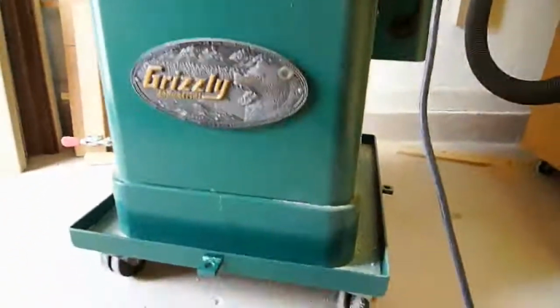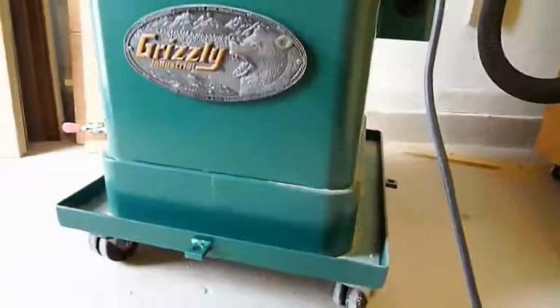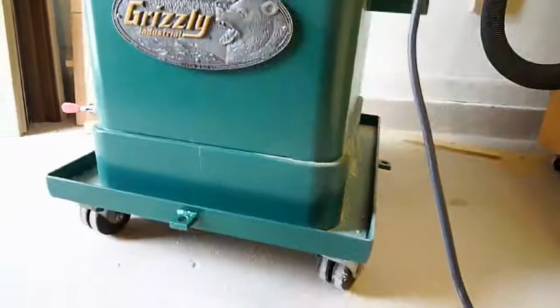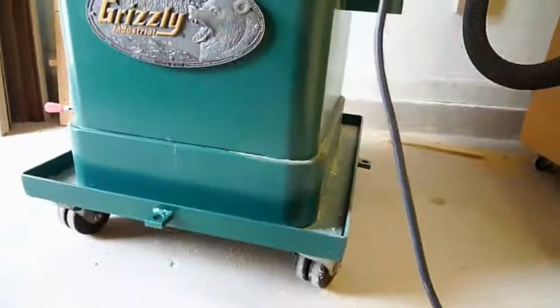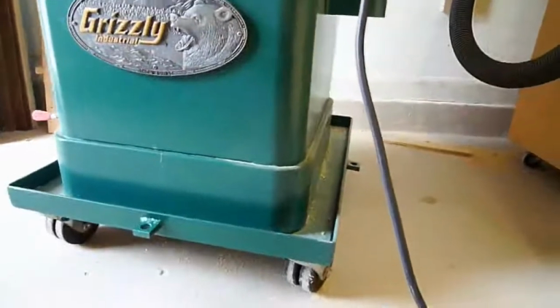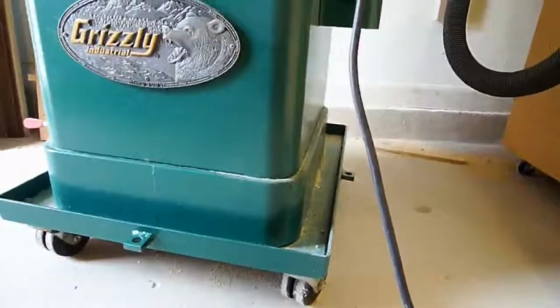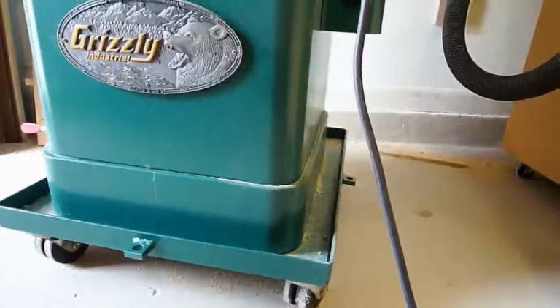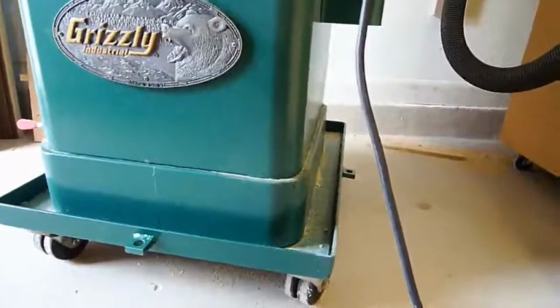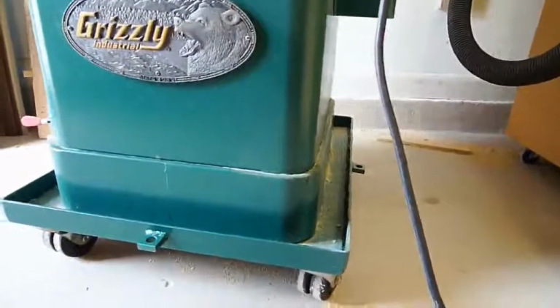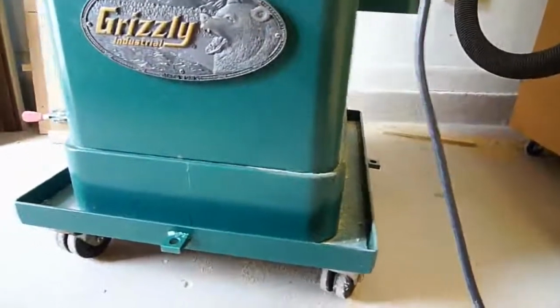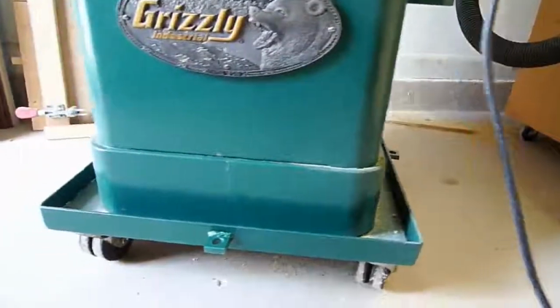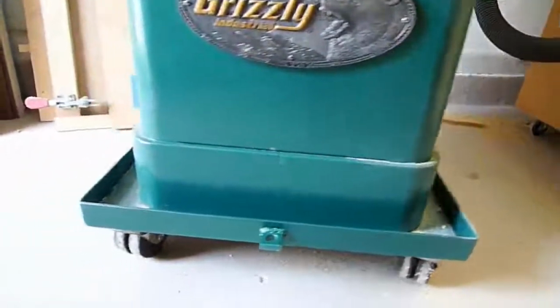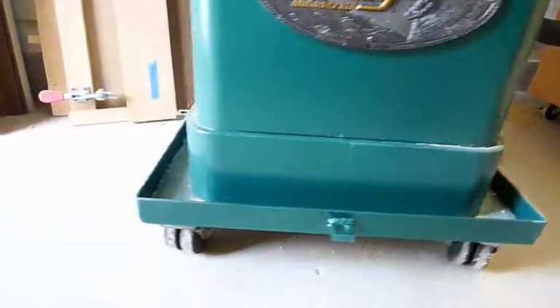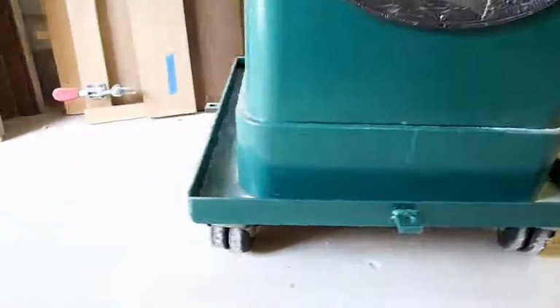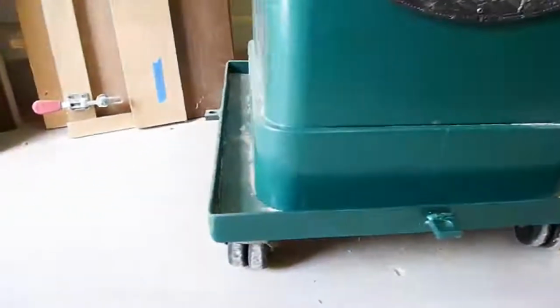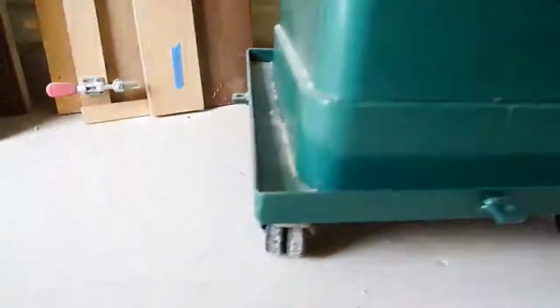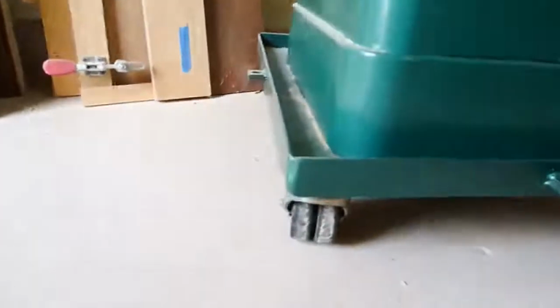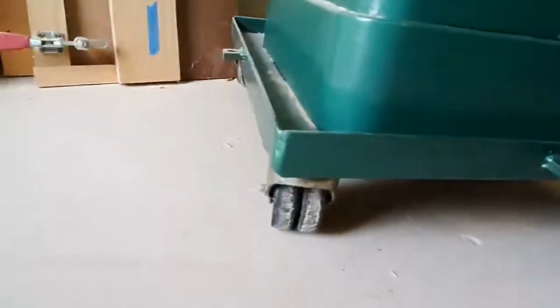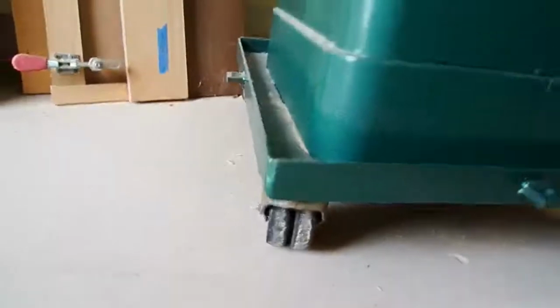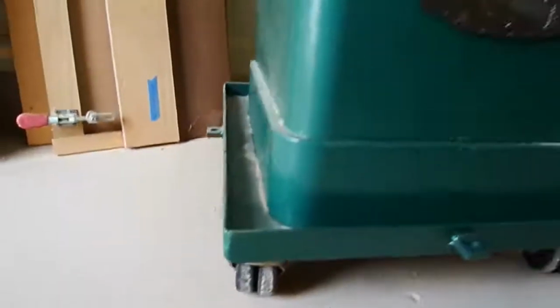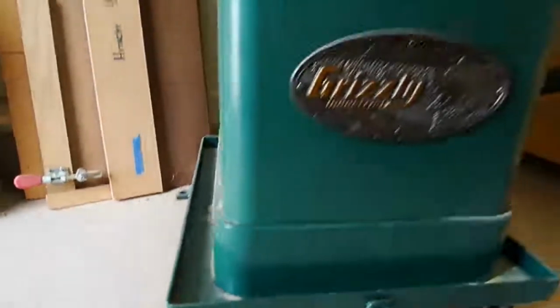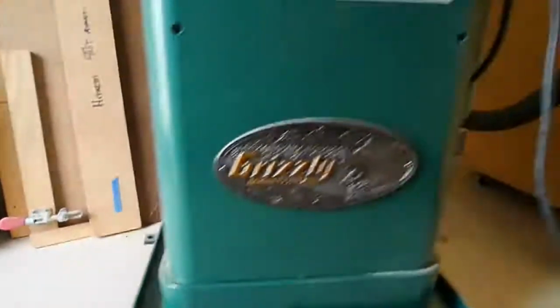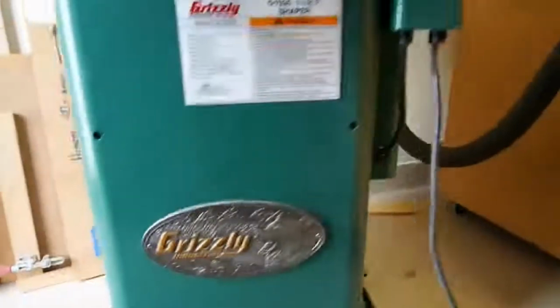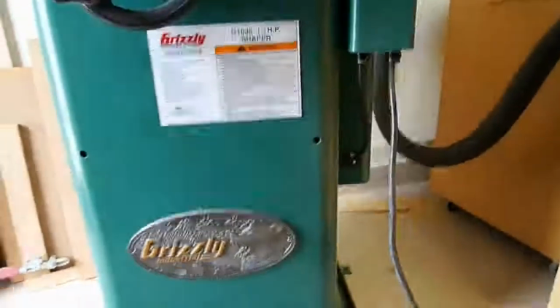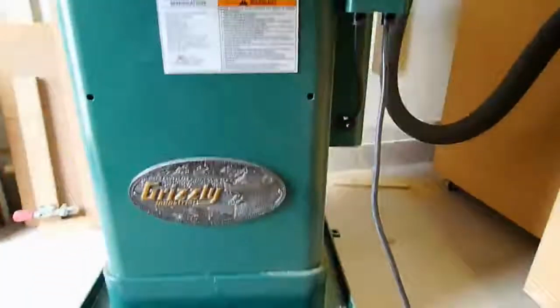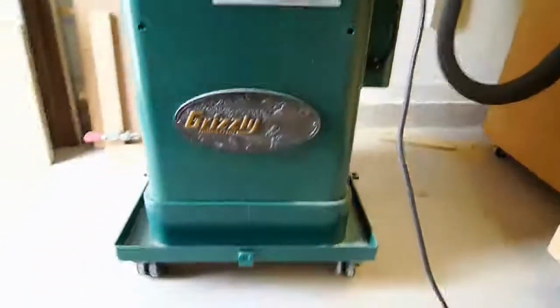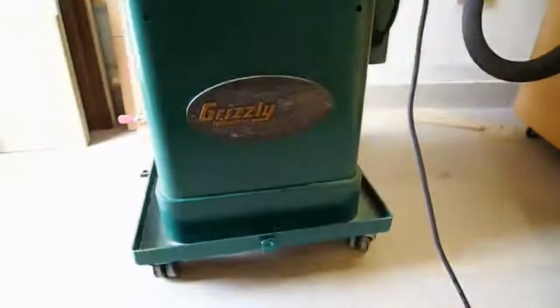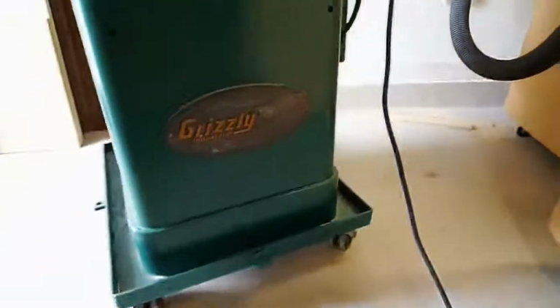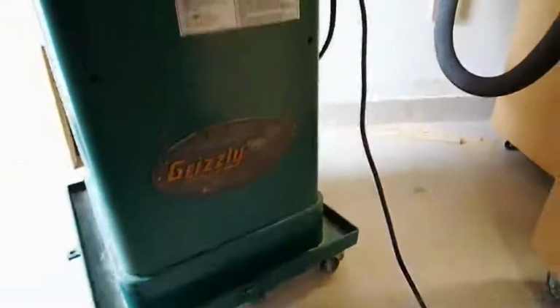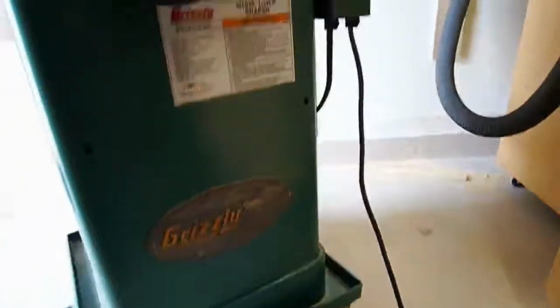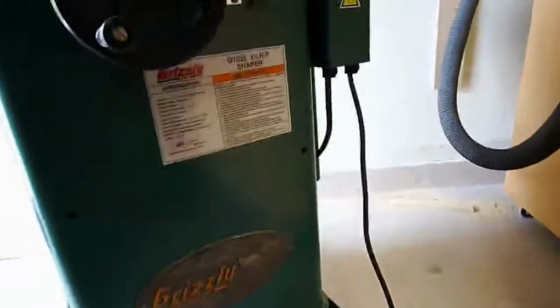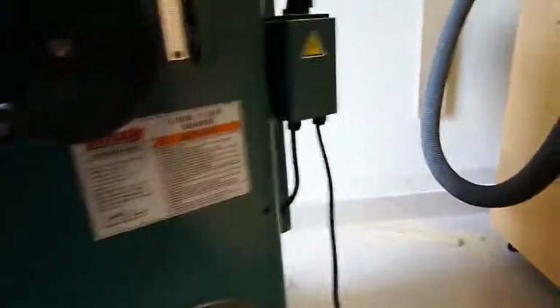It has a custom welded and painted base to match the color of the Grizzly Shaper. We've got eight wheels on the bottom, rolls very nice and smooth, no problems whatsoever.